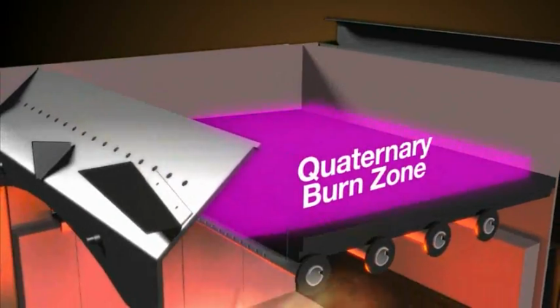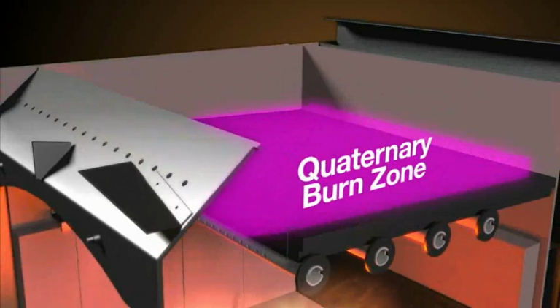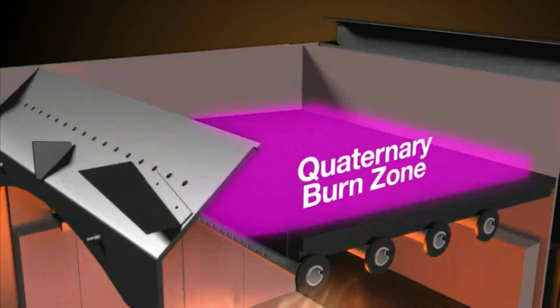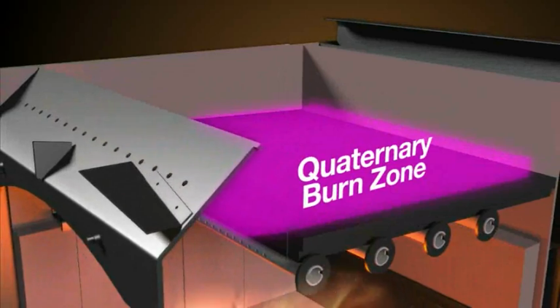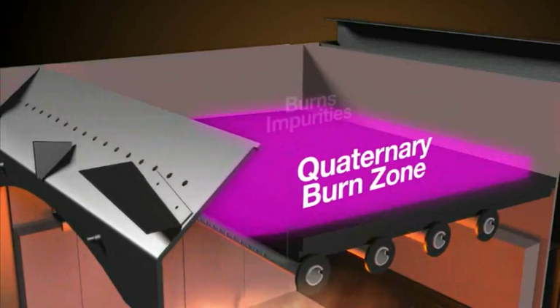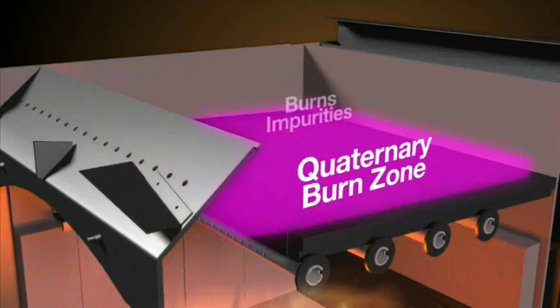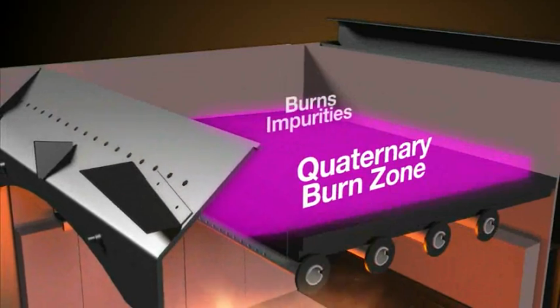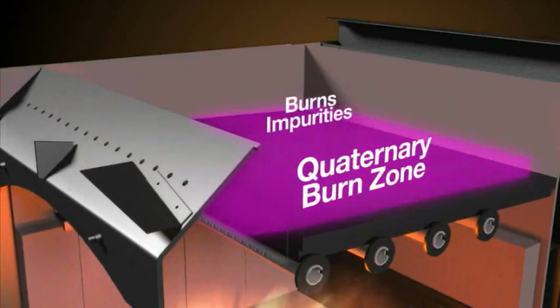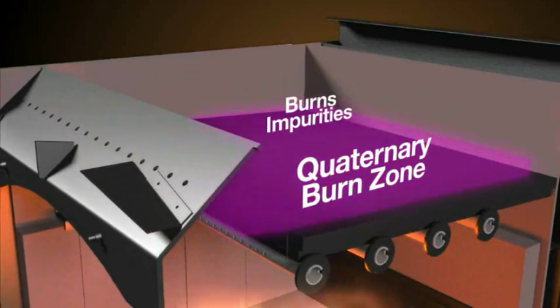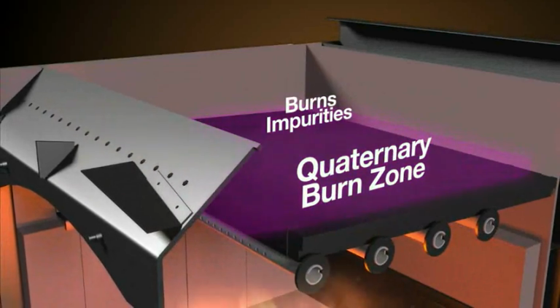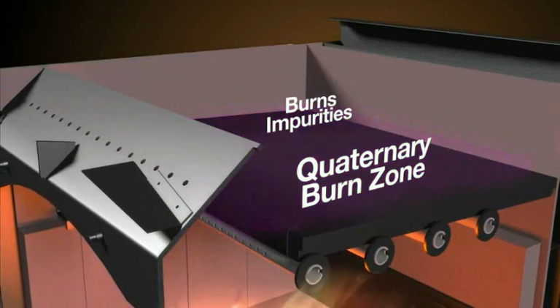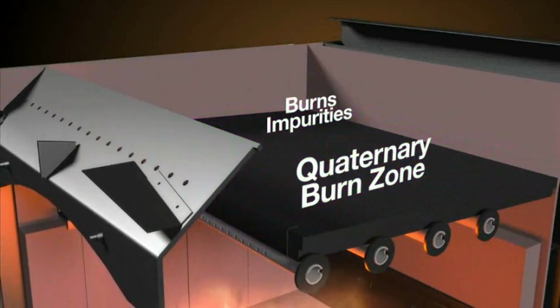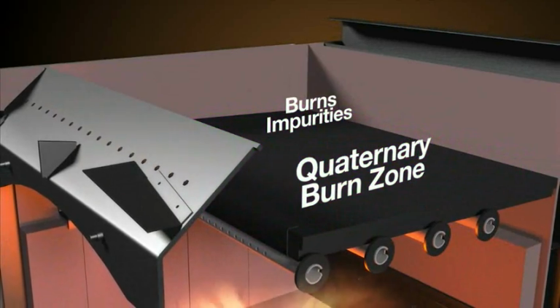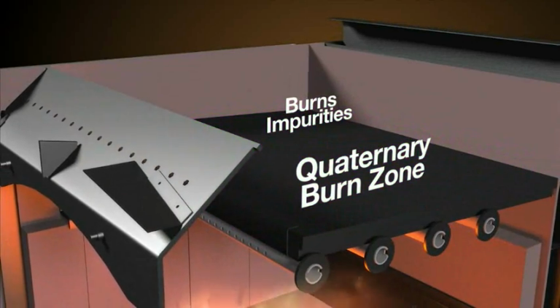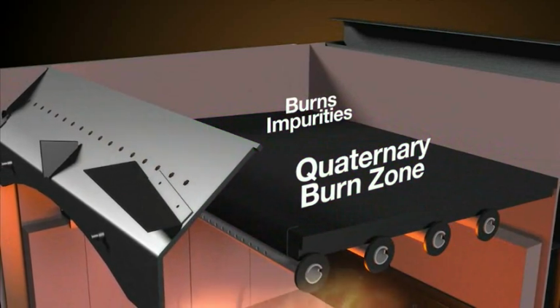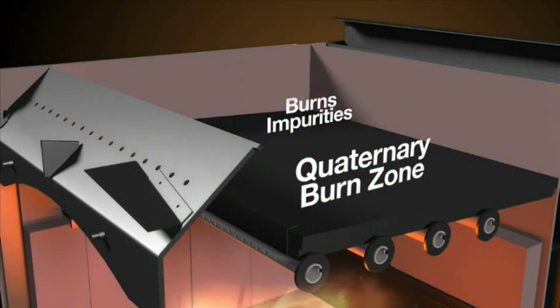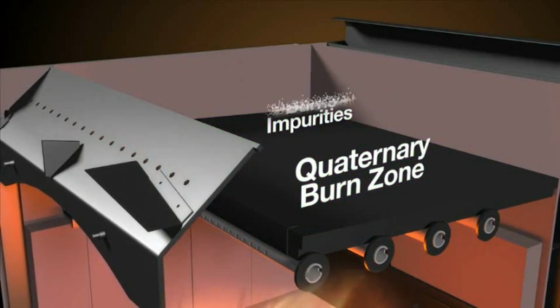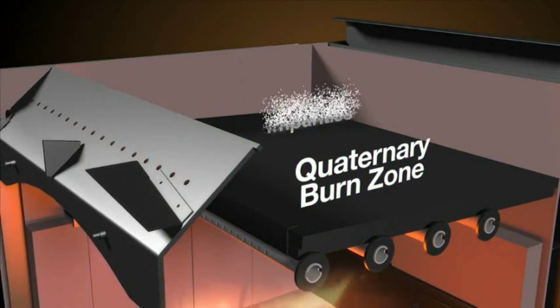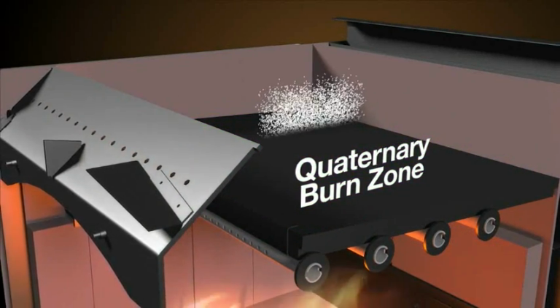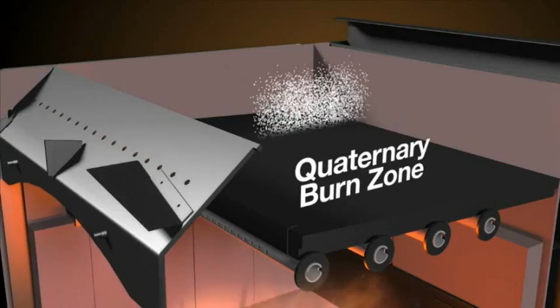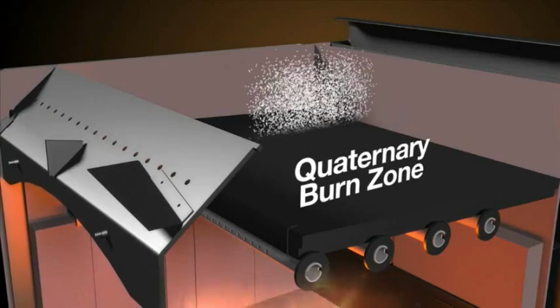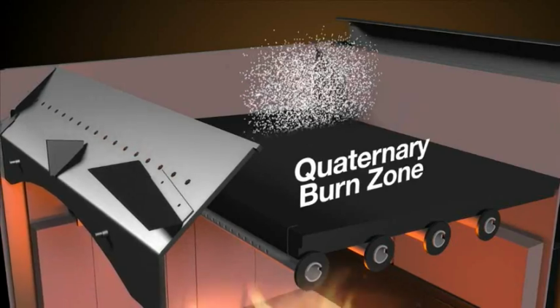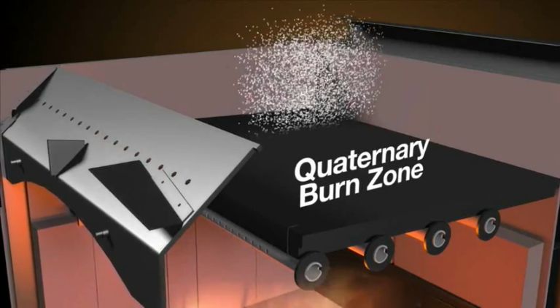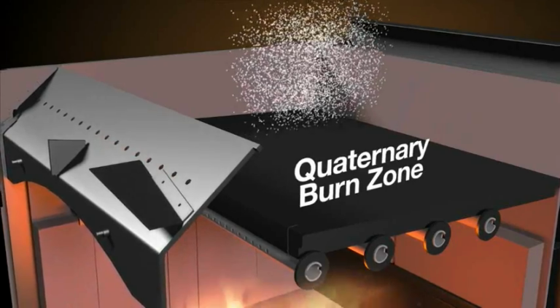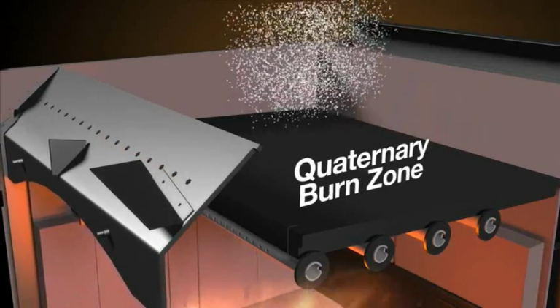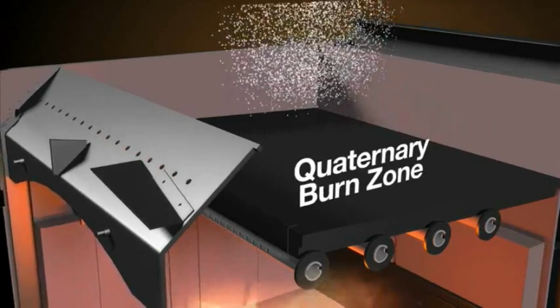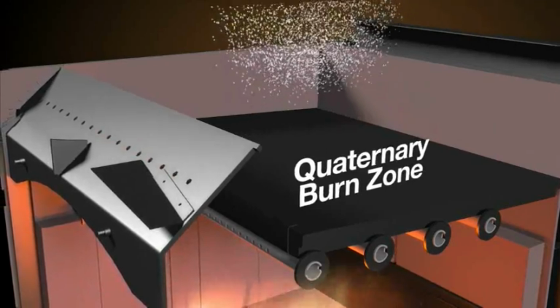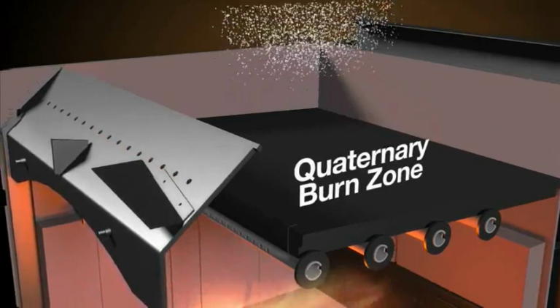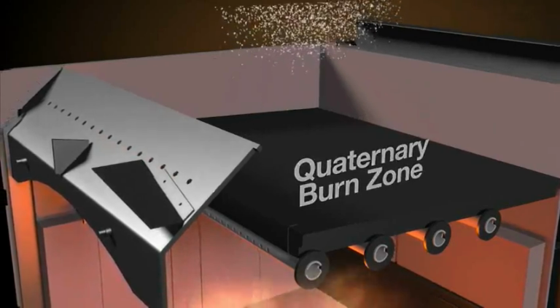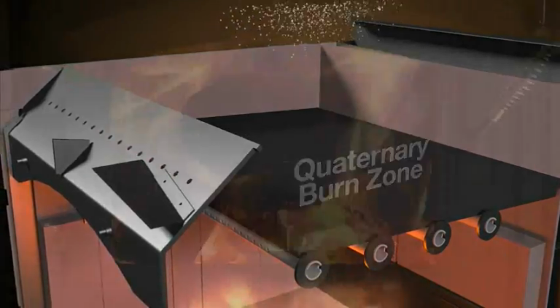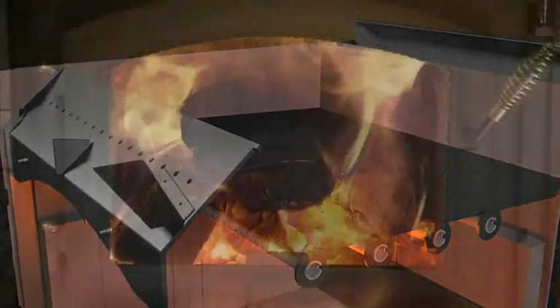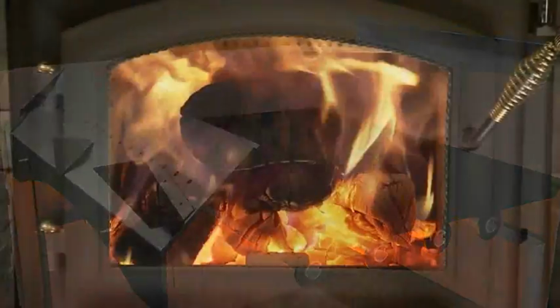Lastly, the quaternary burn zone is above the baffle, where remaining impurities are burned before they exit upwards through the chimney.